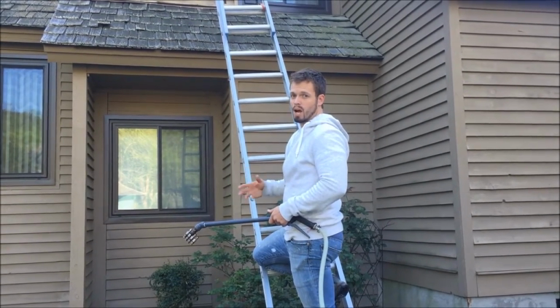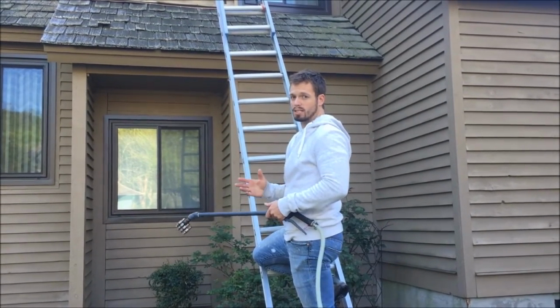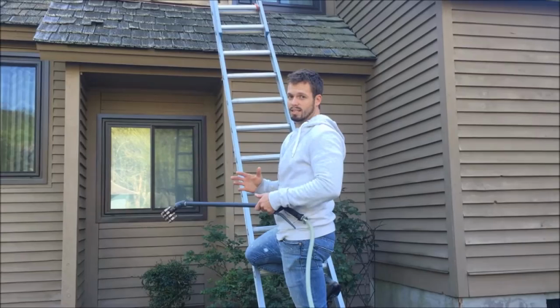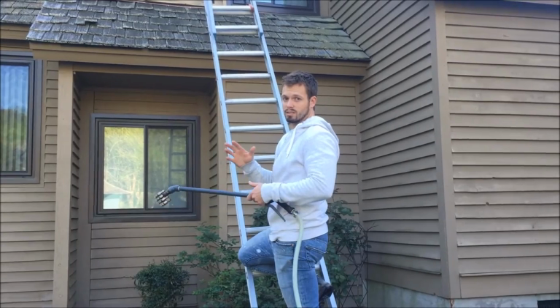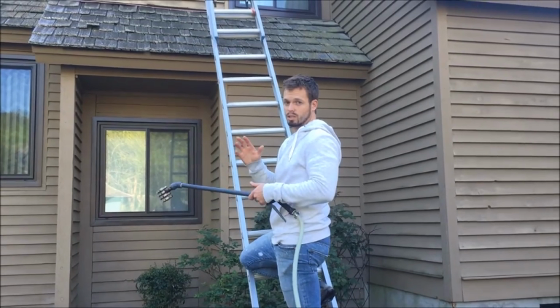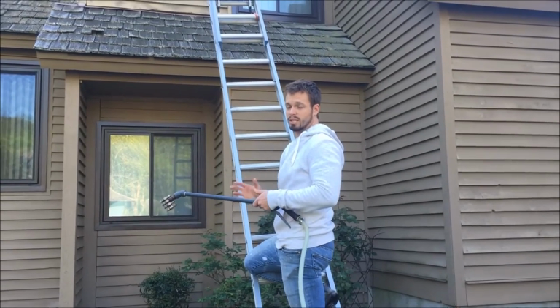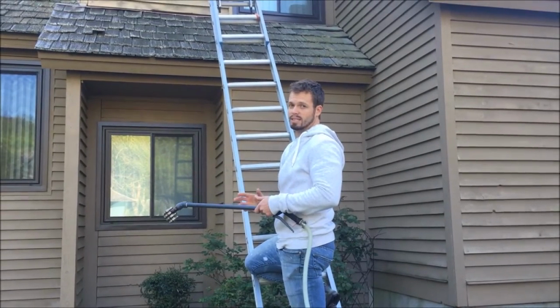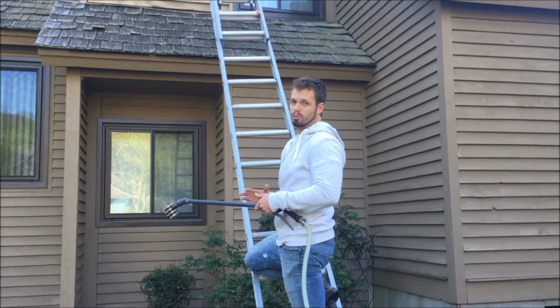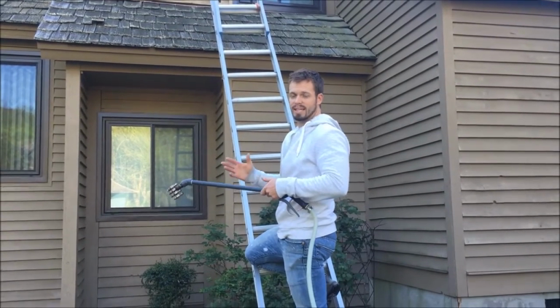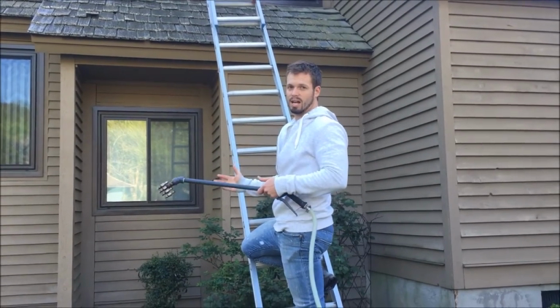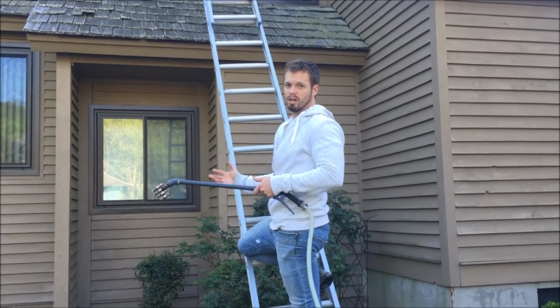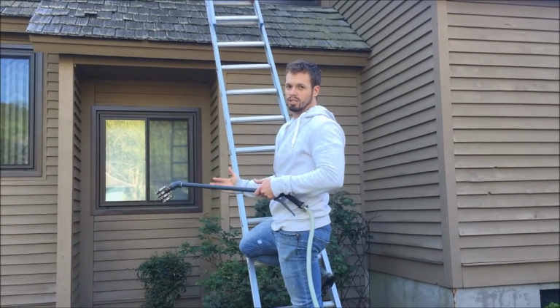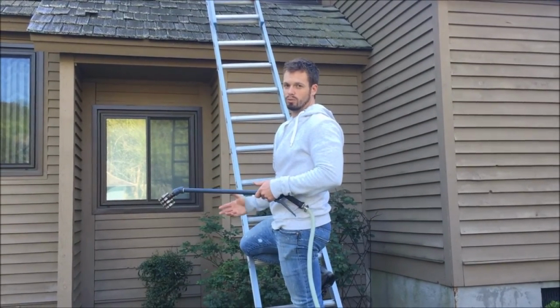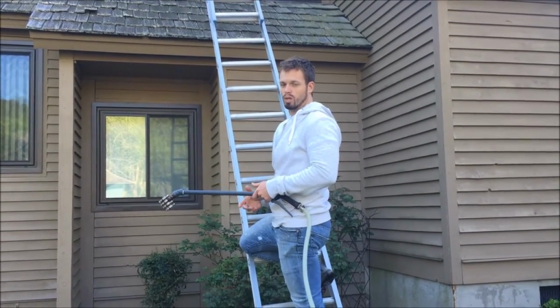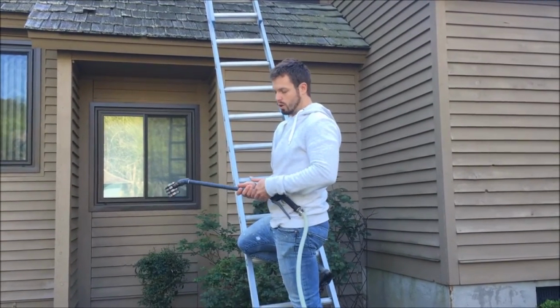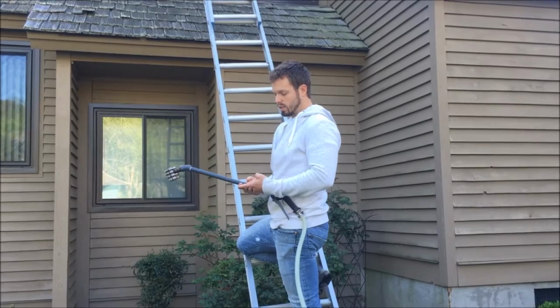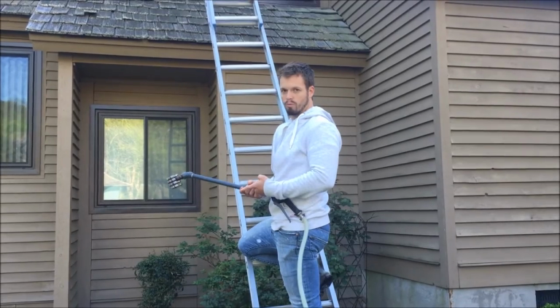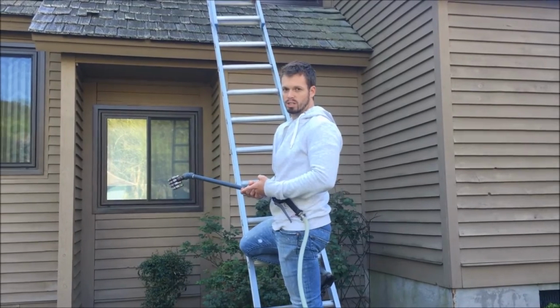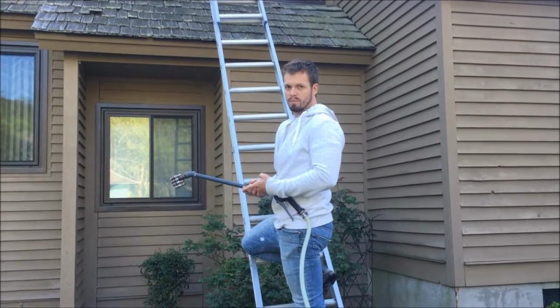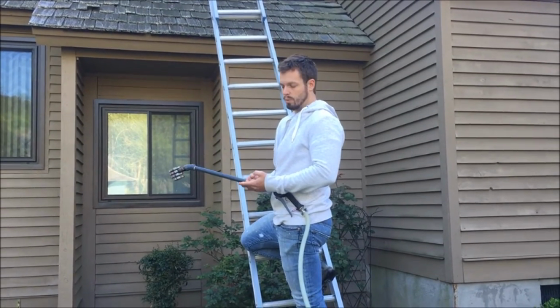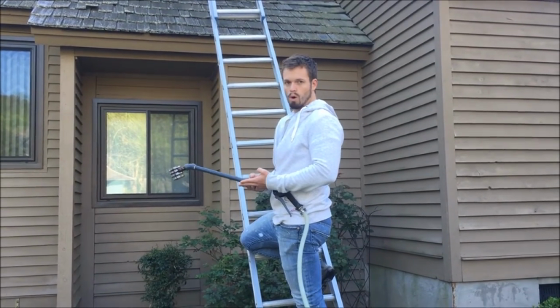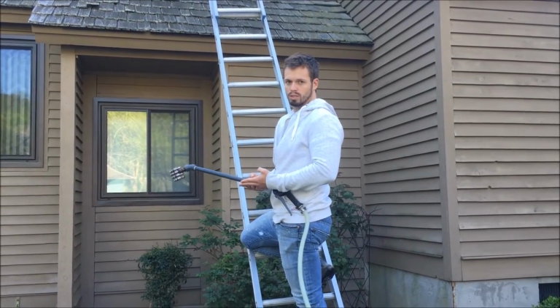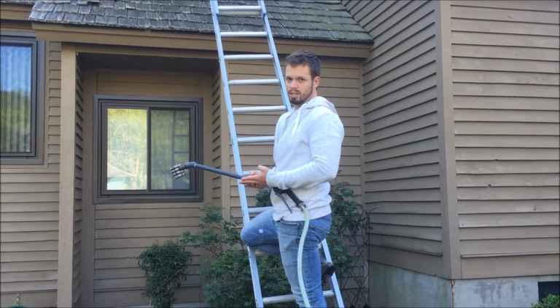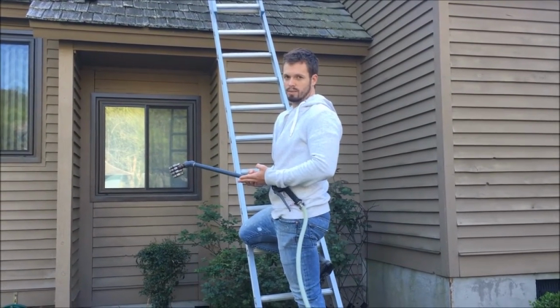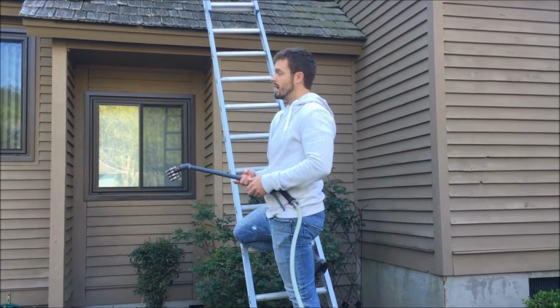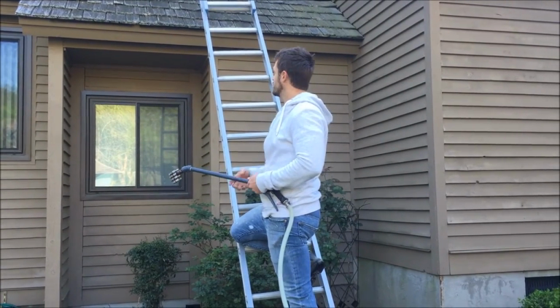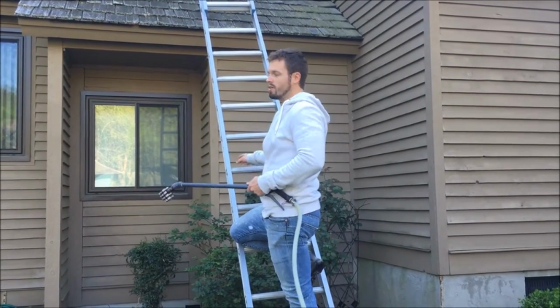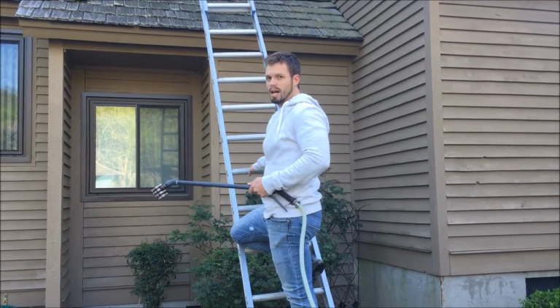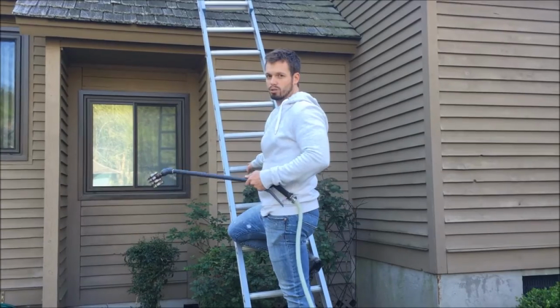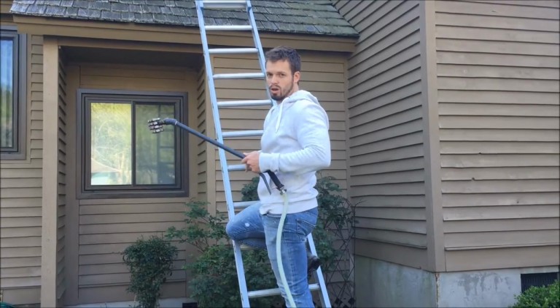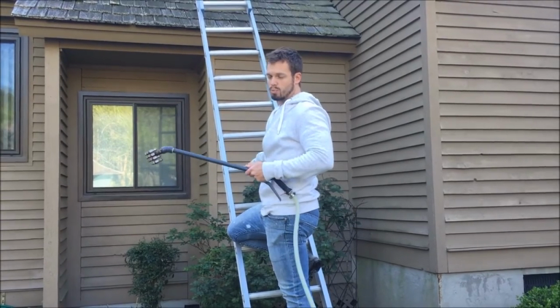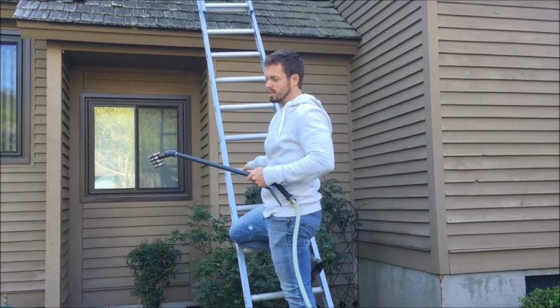This process is specifically designed to extend the life of a cedar shake roof. We don't use any form of pressure and we don't walk on the cedar shakes. Everything is done right from a ladder using our soft wash process.